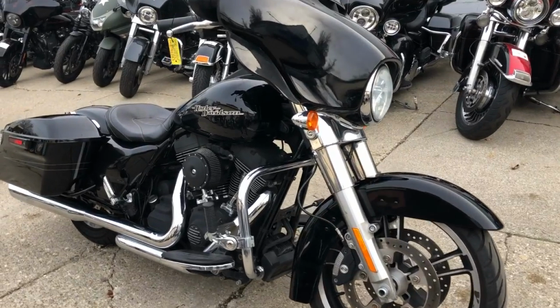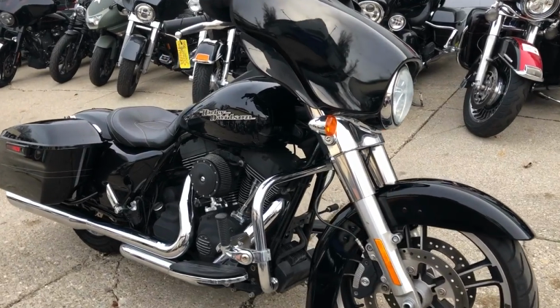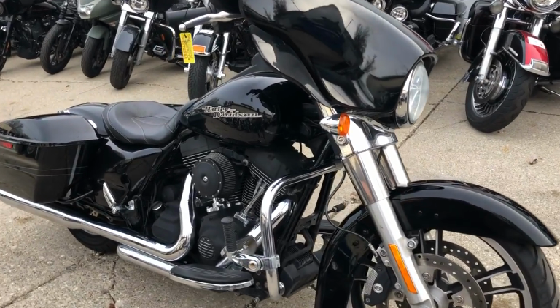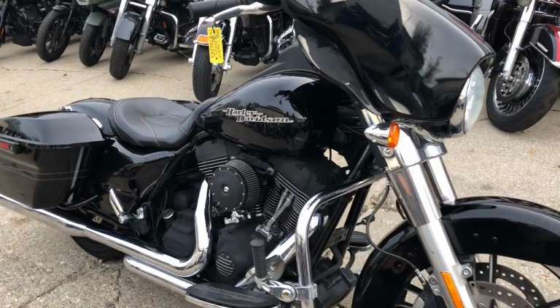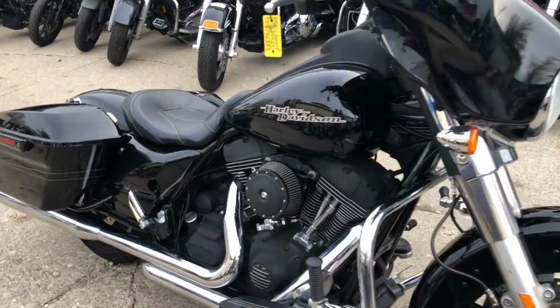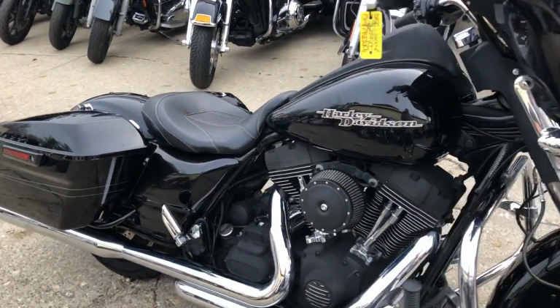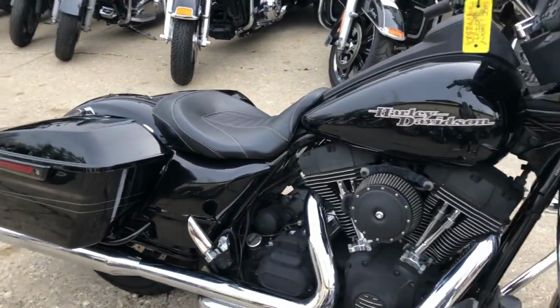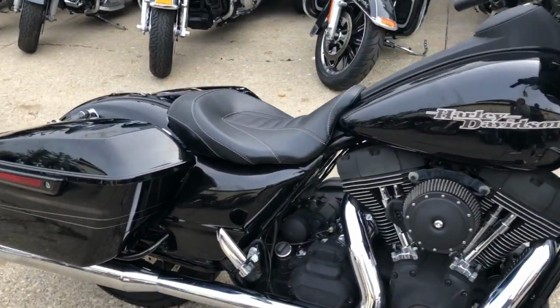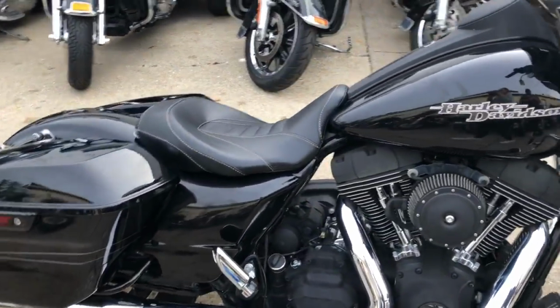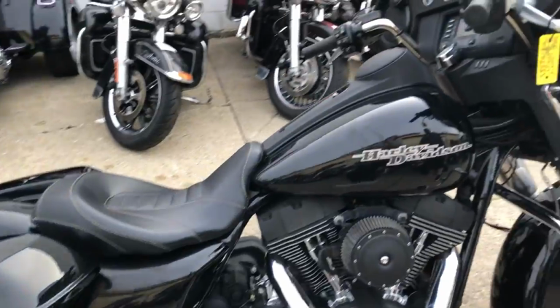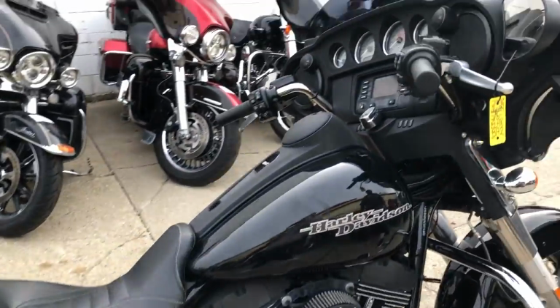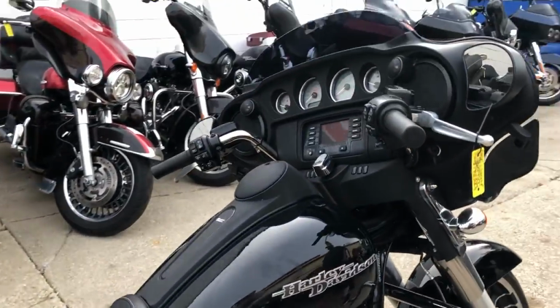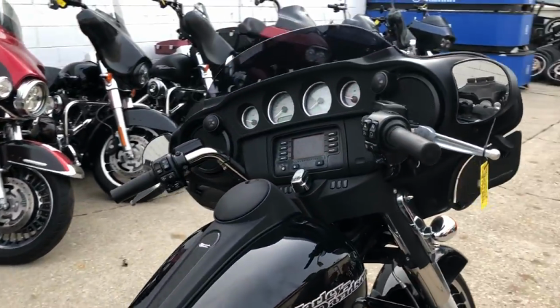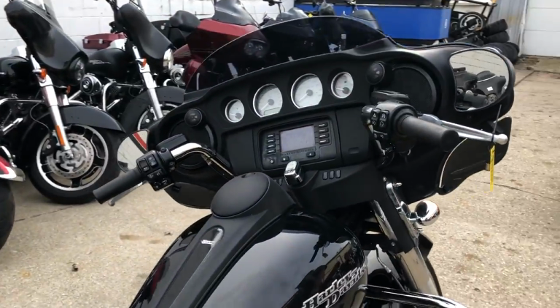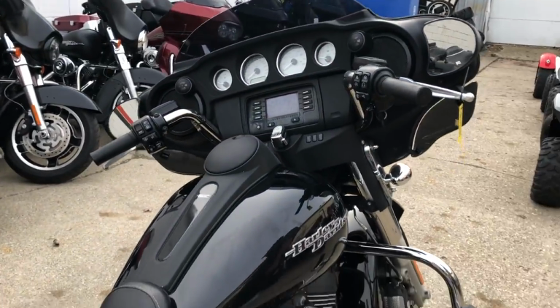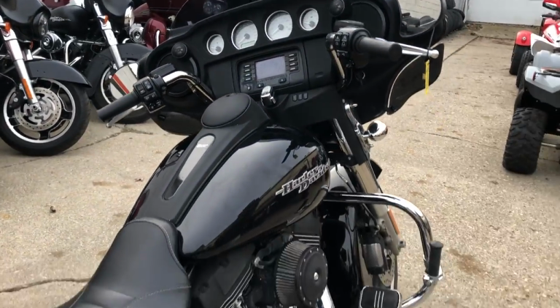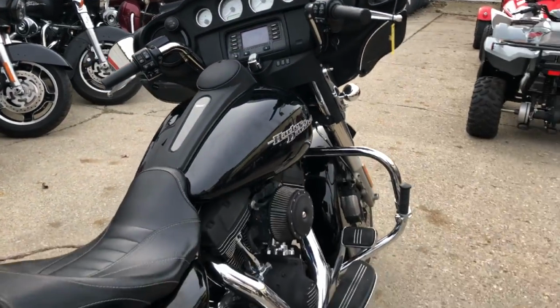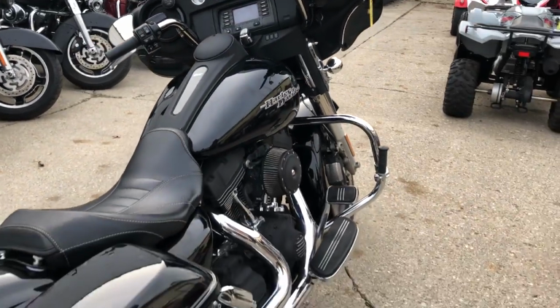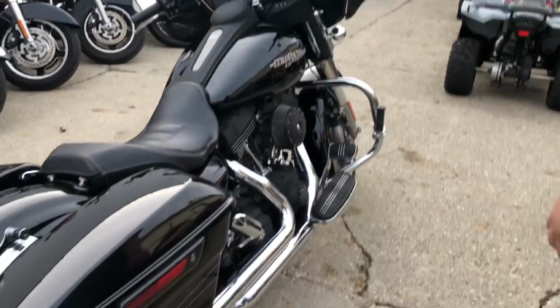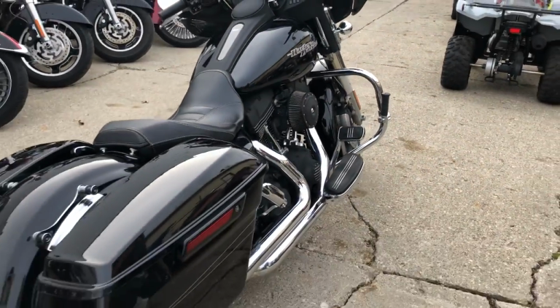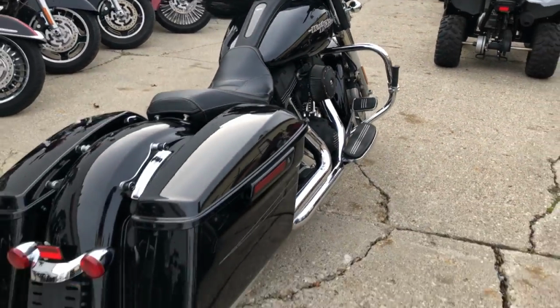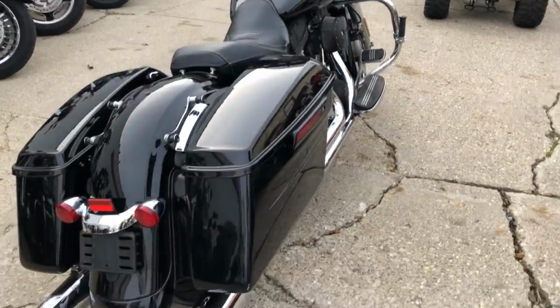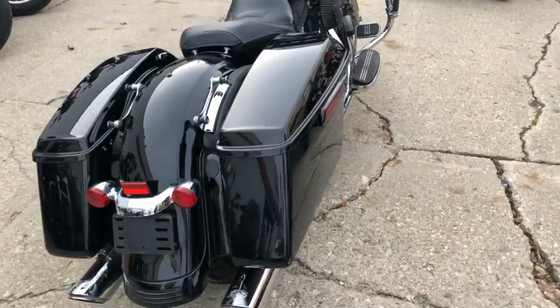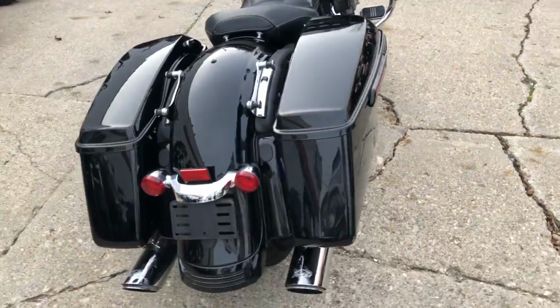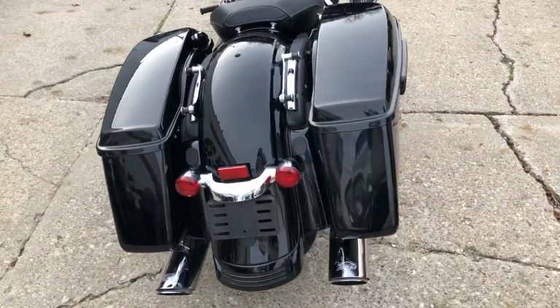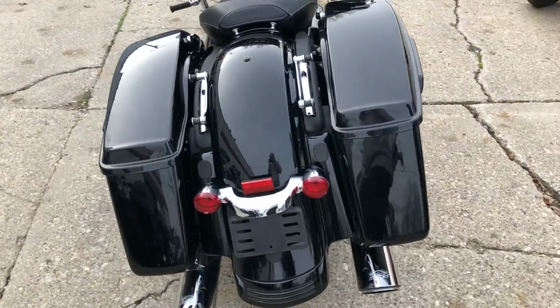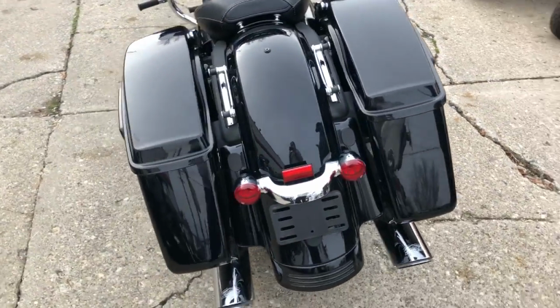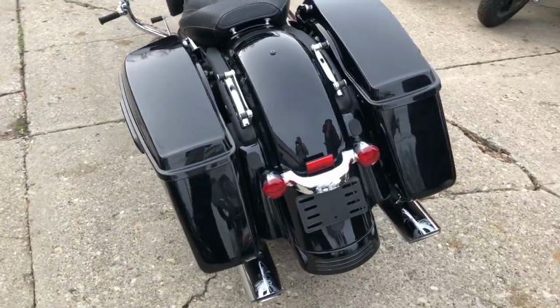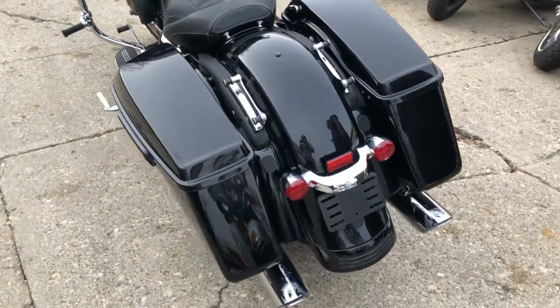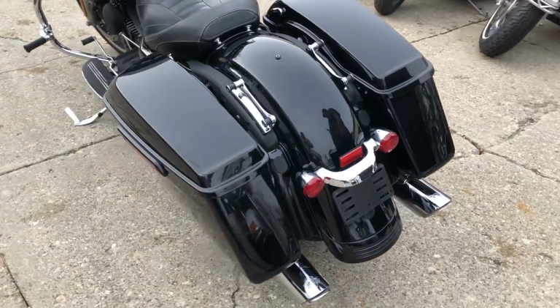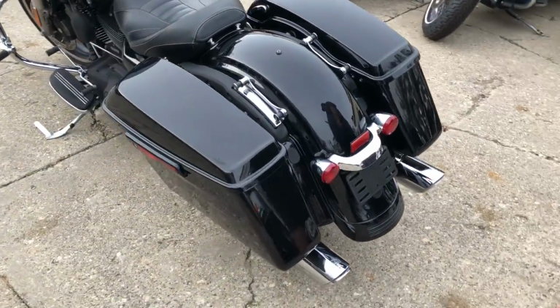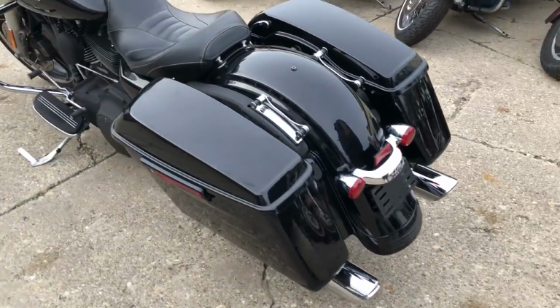ApprovaPowersports.com here doing a video on another Street Glide we just got in. It's a 2014 with only 15,137 miles — super clean. We got a blacked out motor with black paint and dual Vance & Hines exhaust.